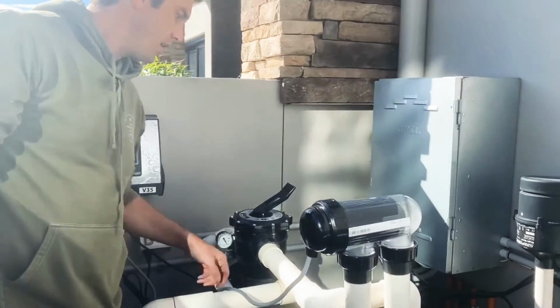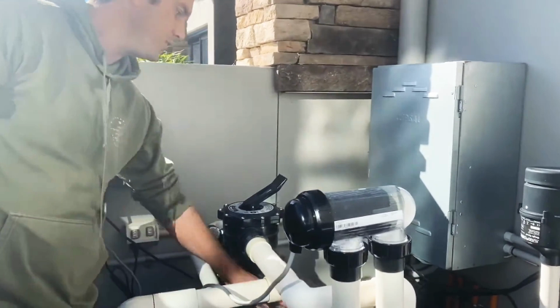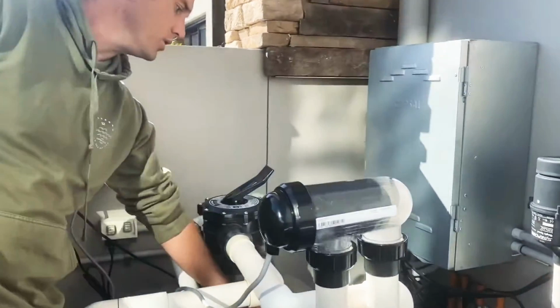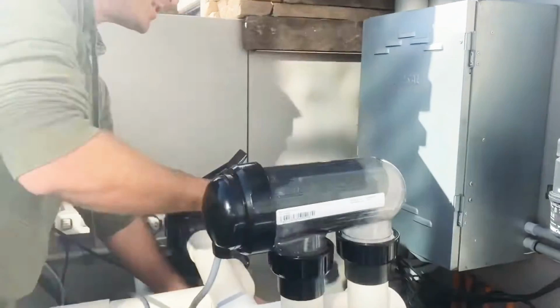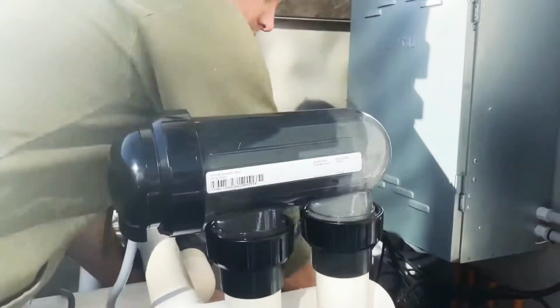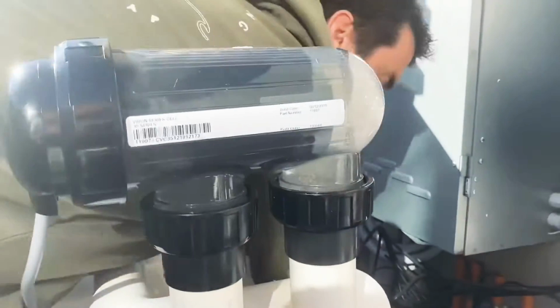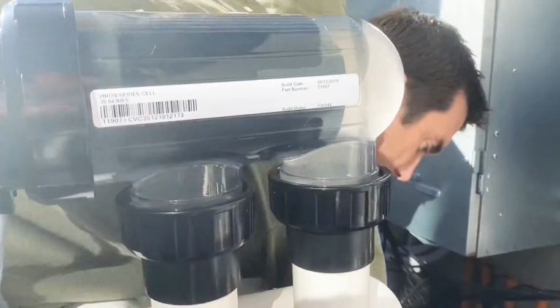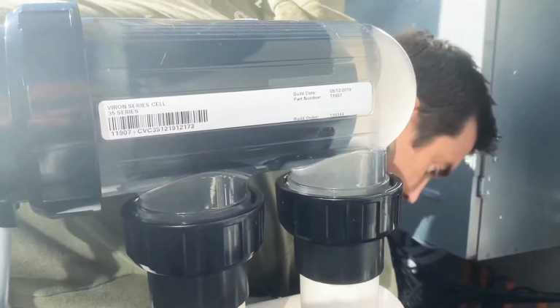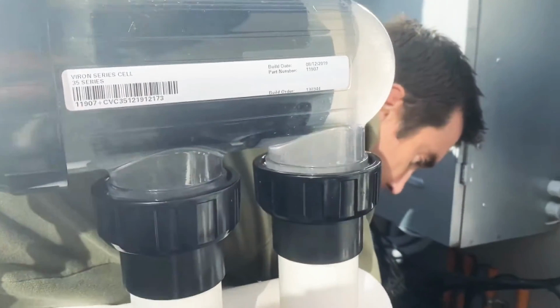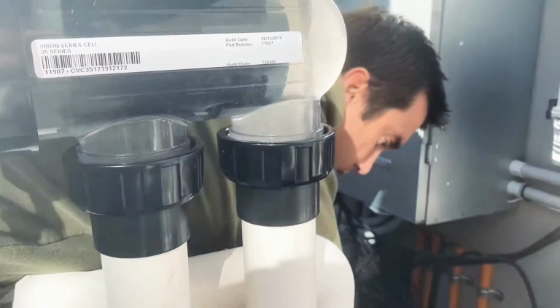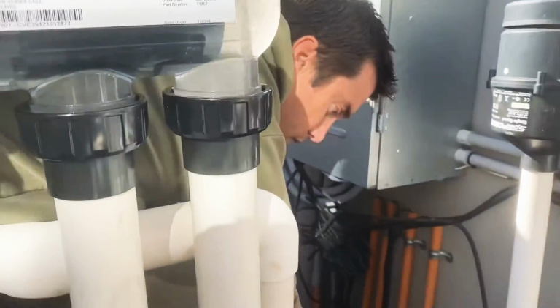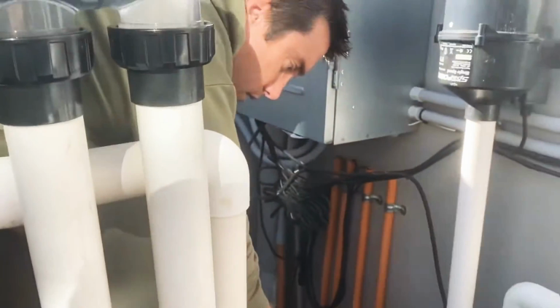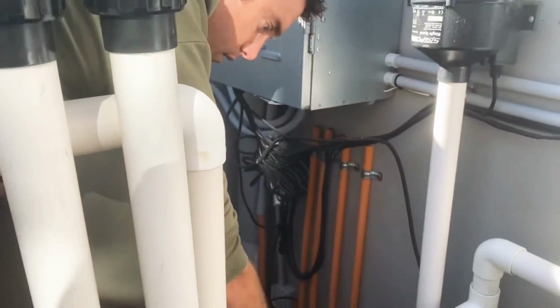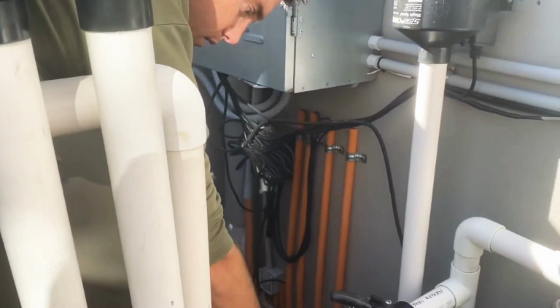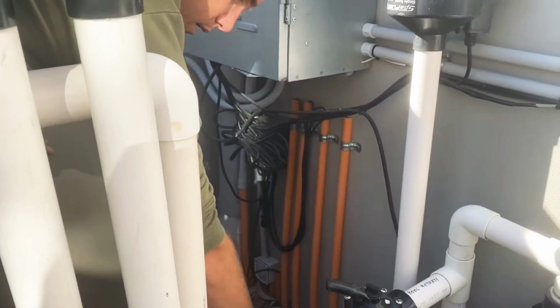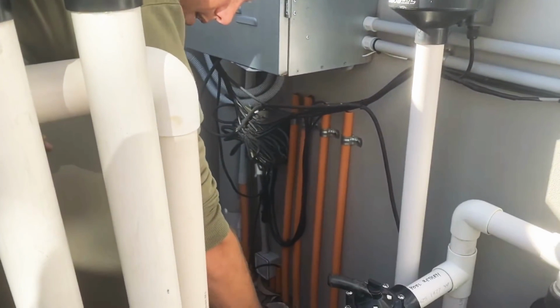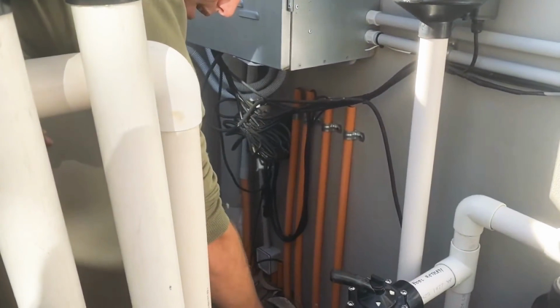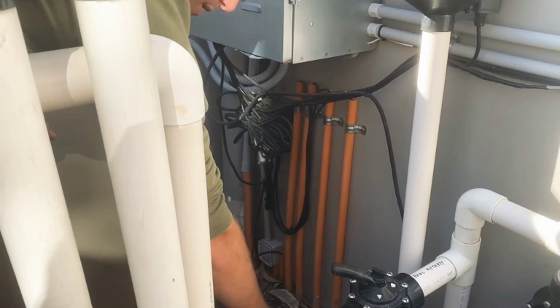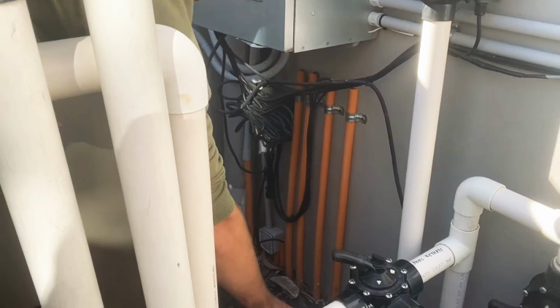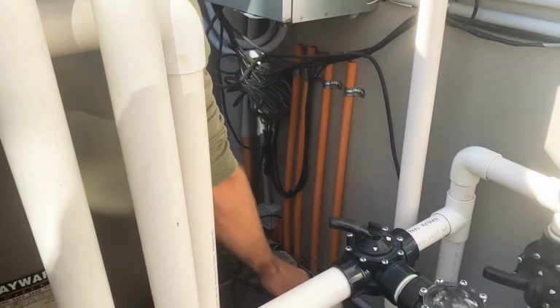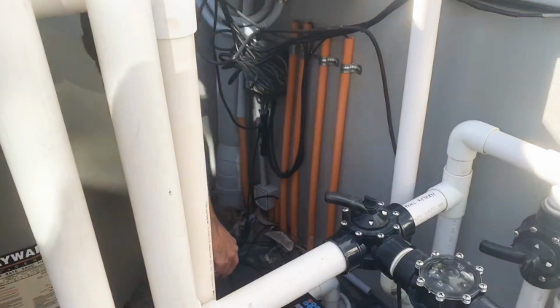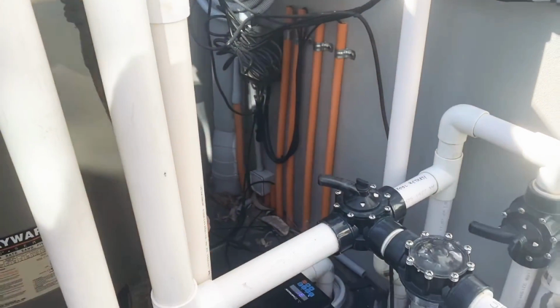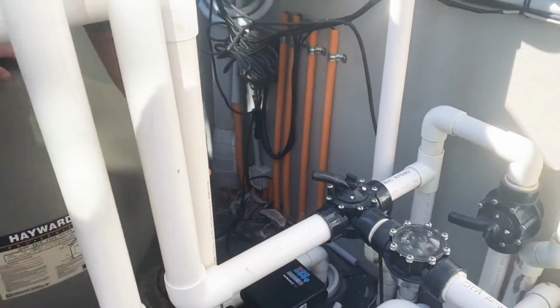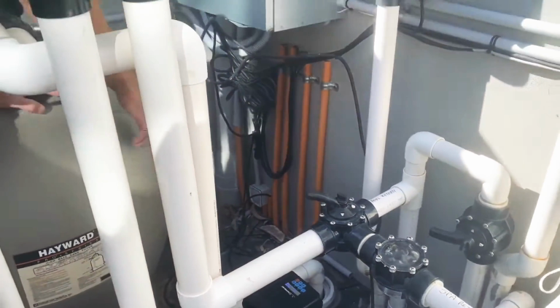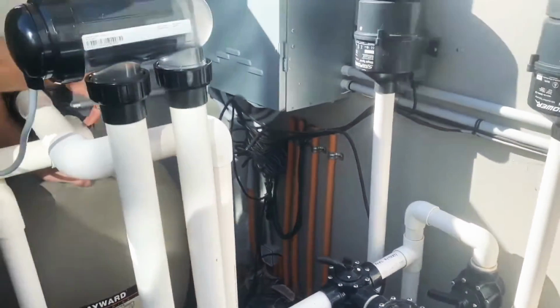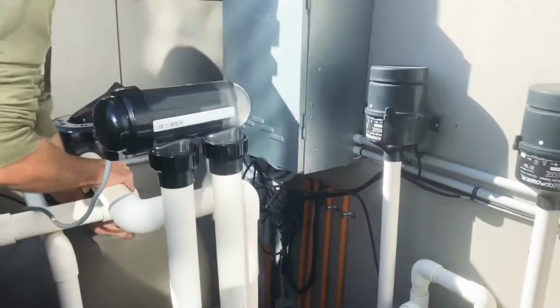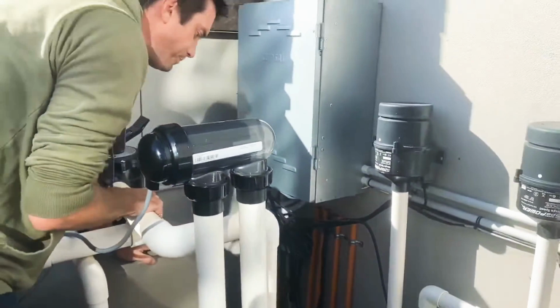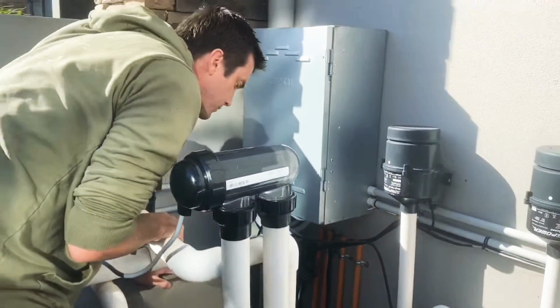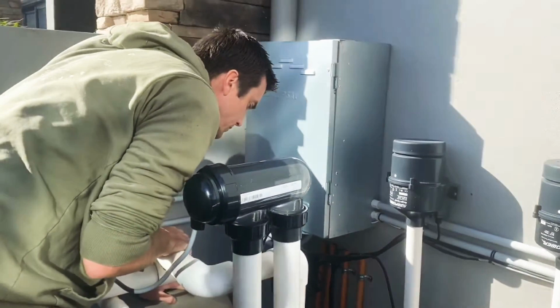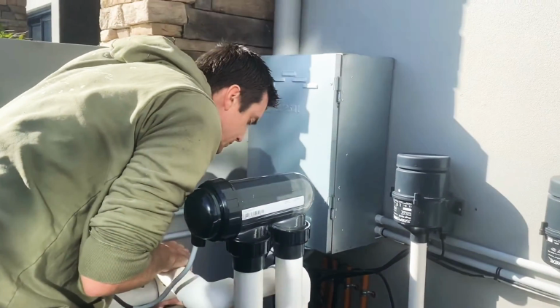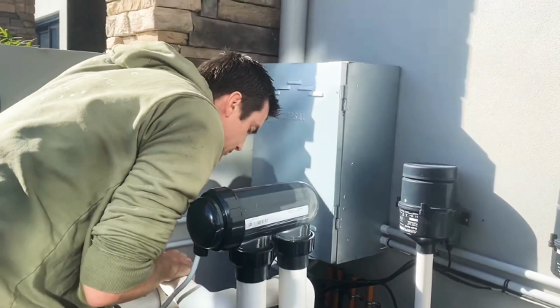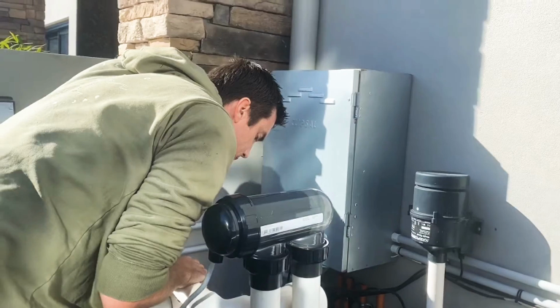I'll see if we can do it. I'll see if this is the maximum speed. Yeah, that's the maximum speed. This D1.